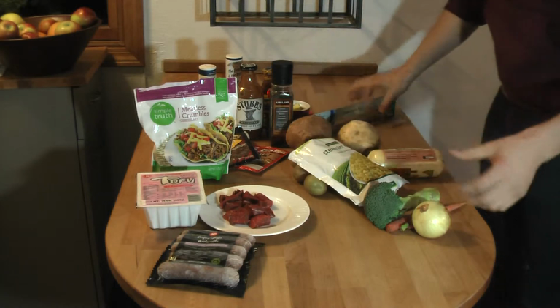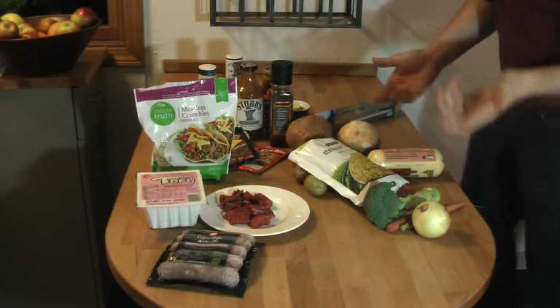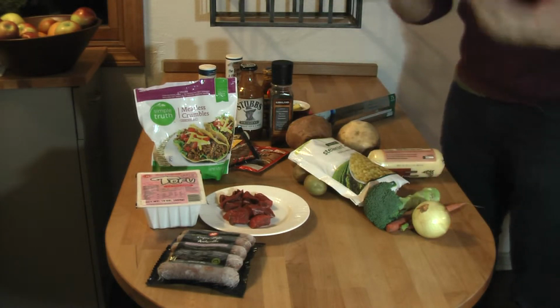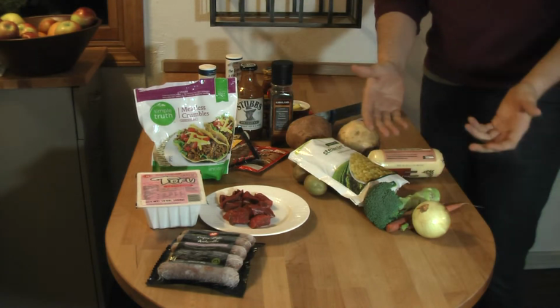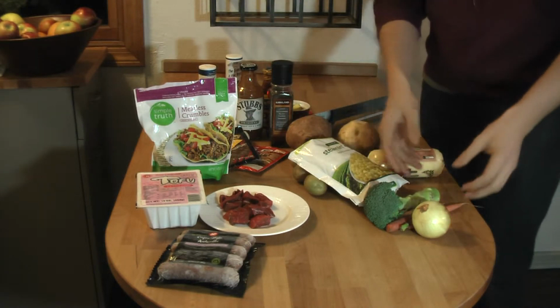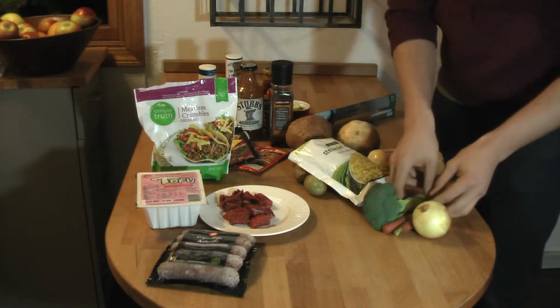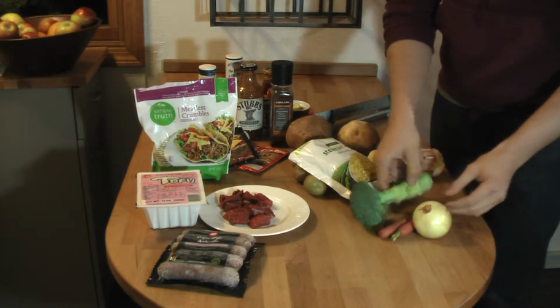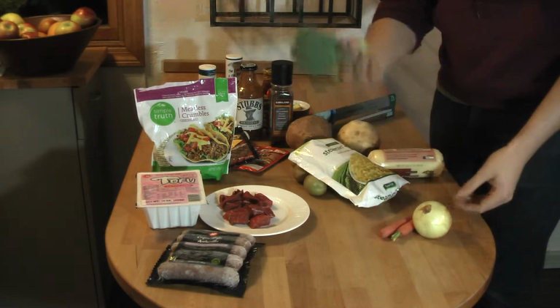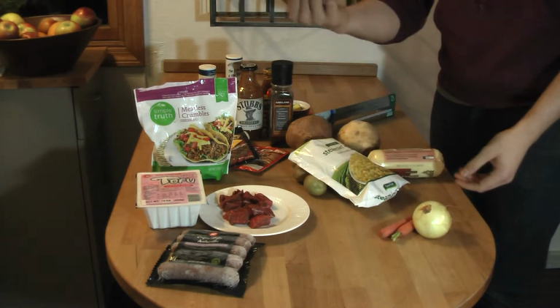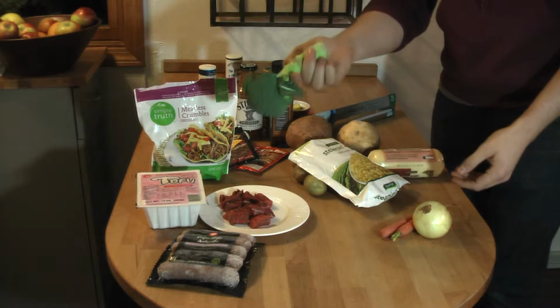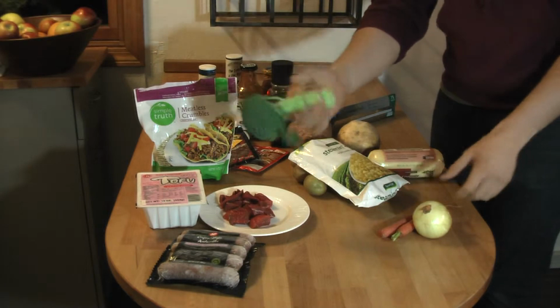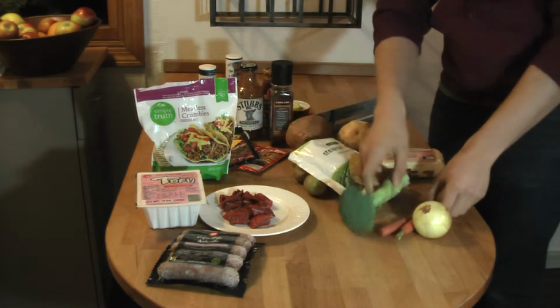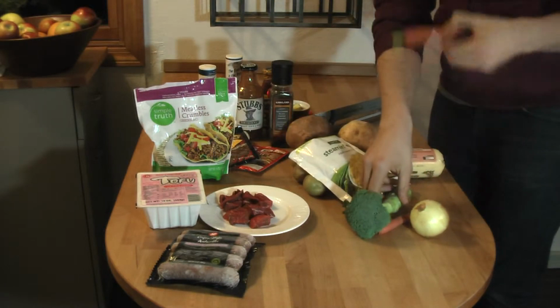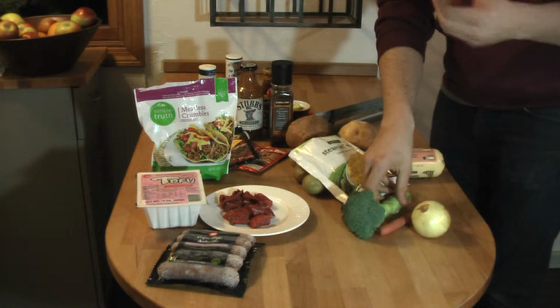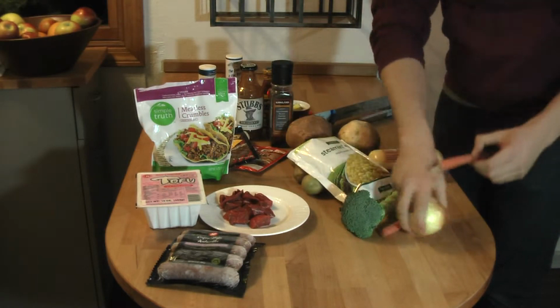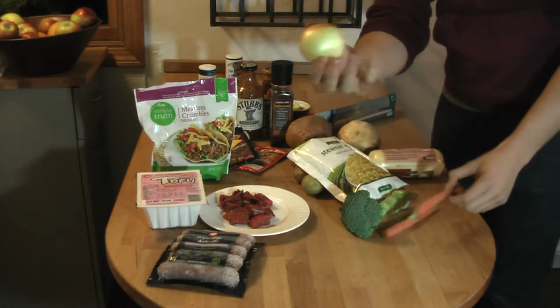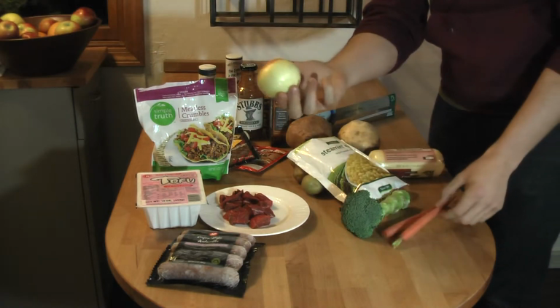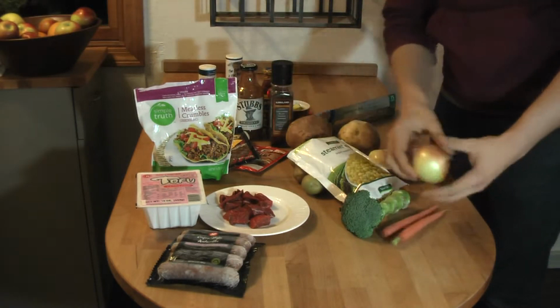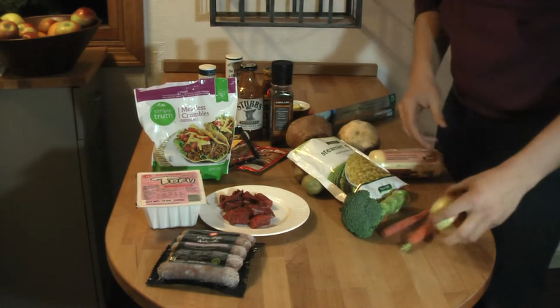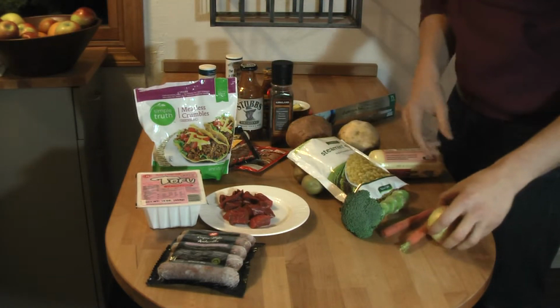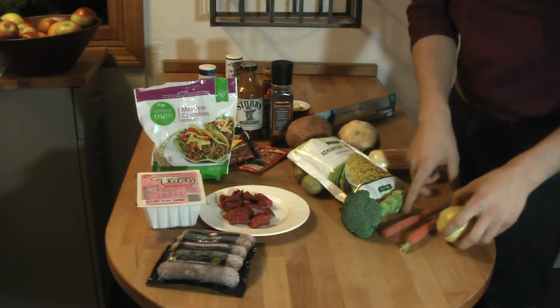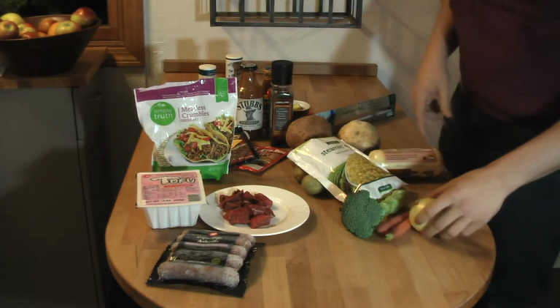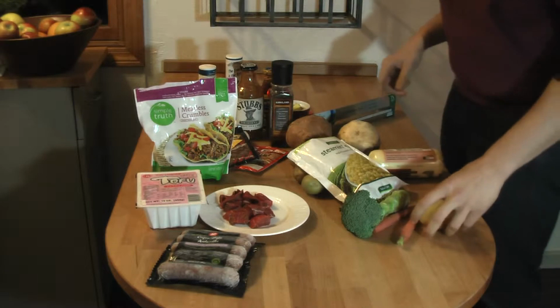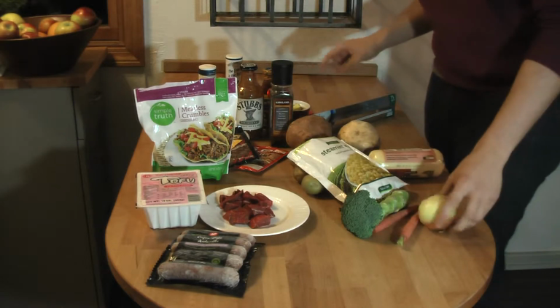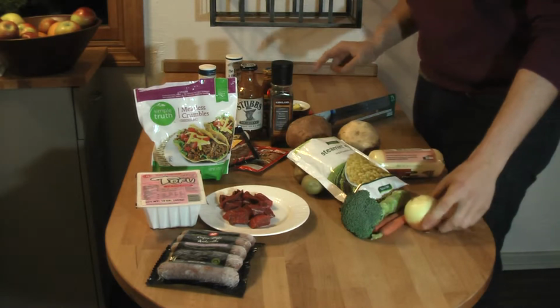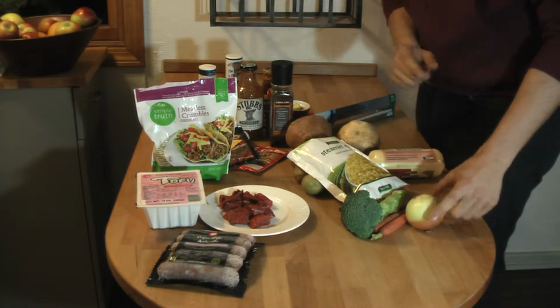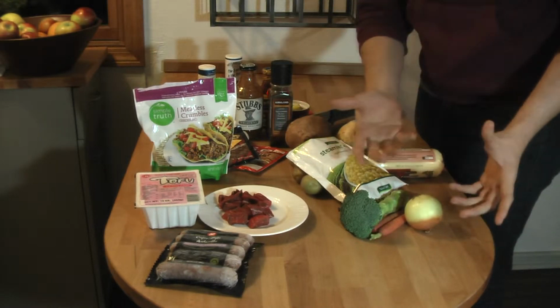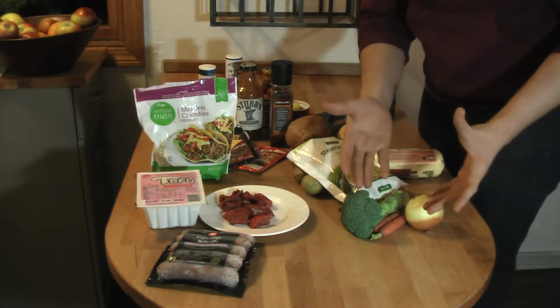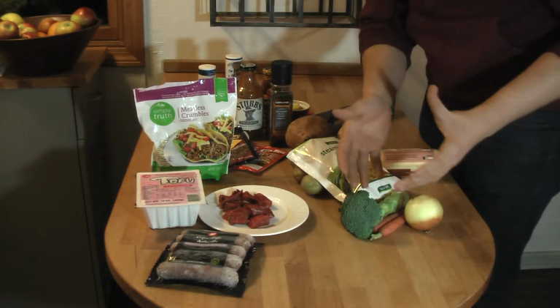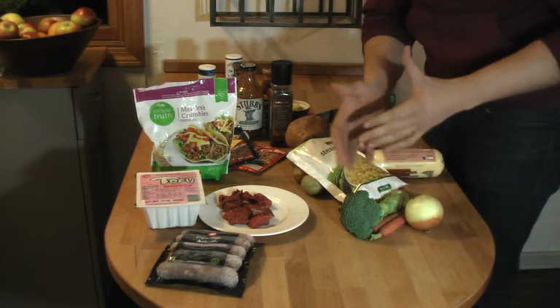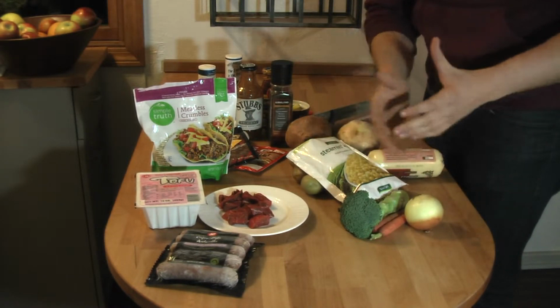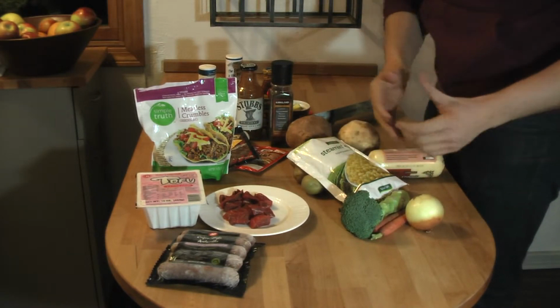Anyway, then for vegetables, you have a few options. You can use broccoli, carrots, and of course onions. Today we're going to be using all three of them in our hobo because vegetables are really important.